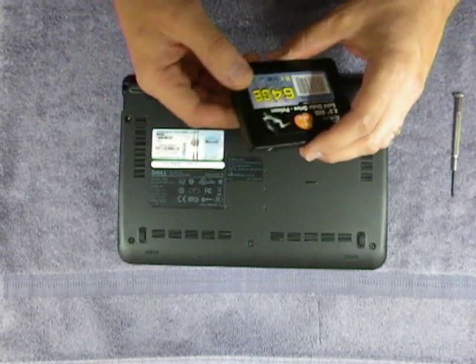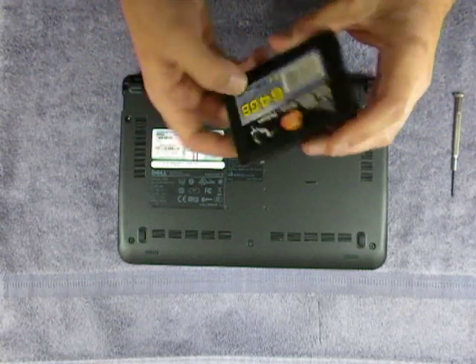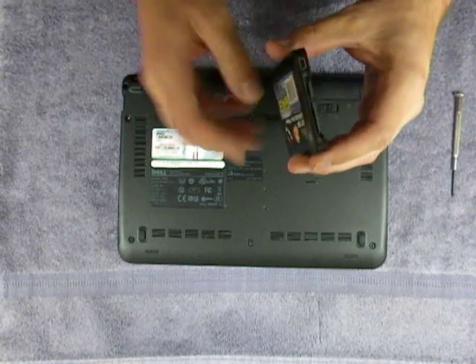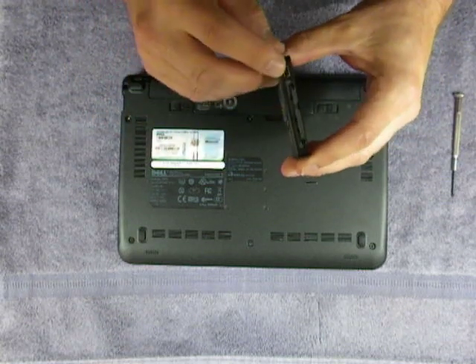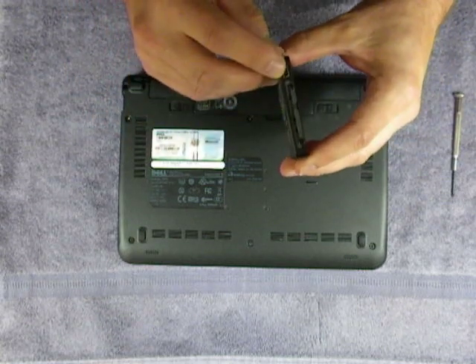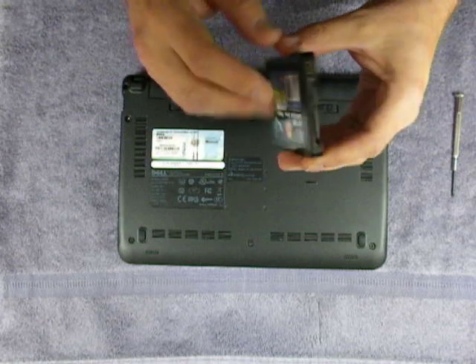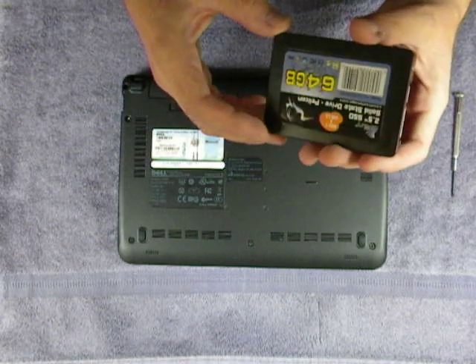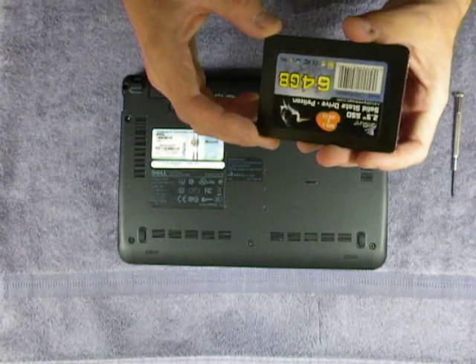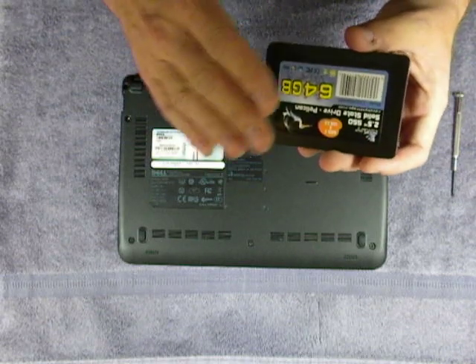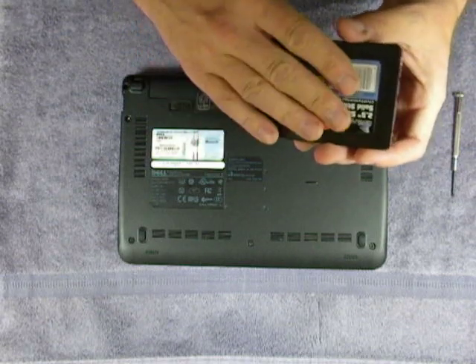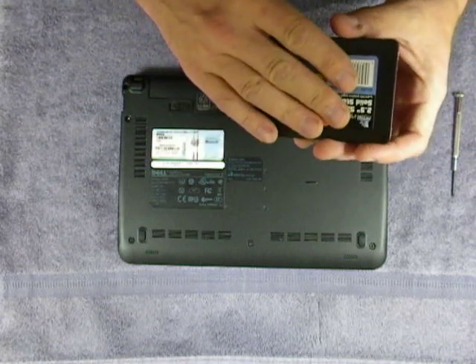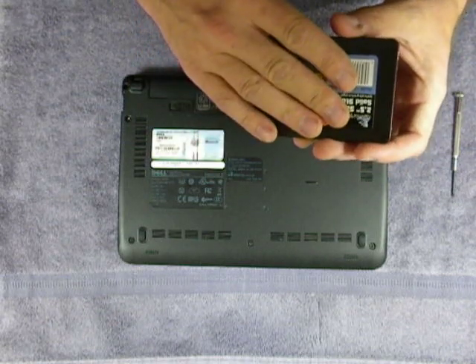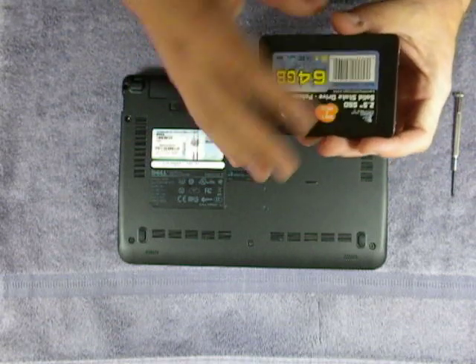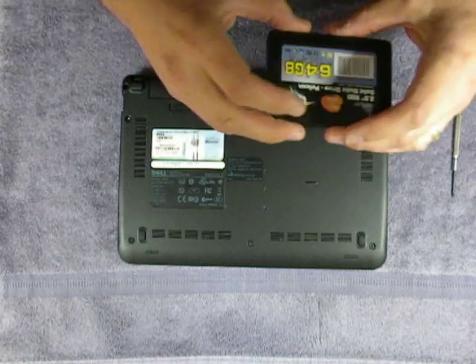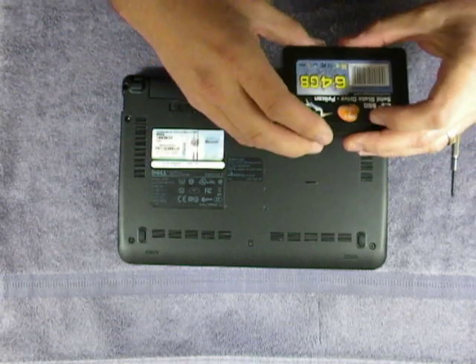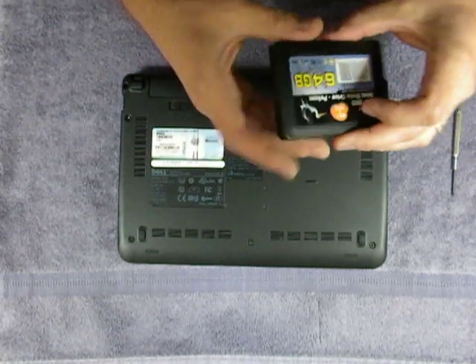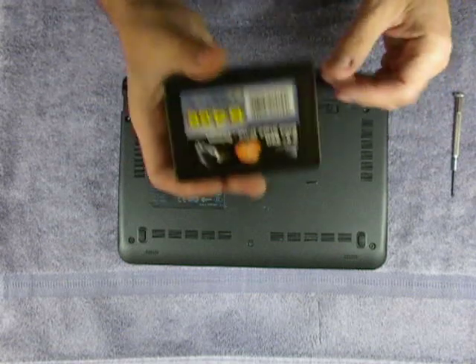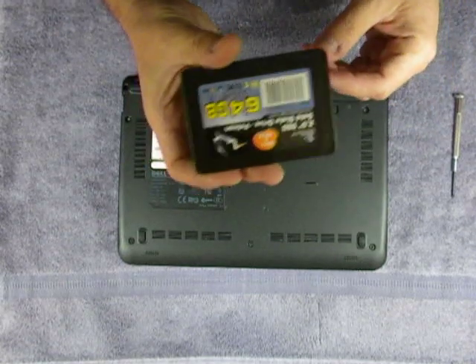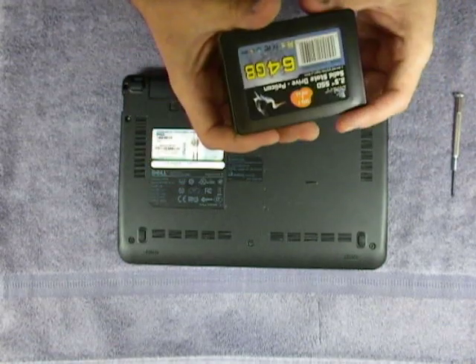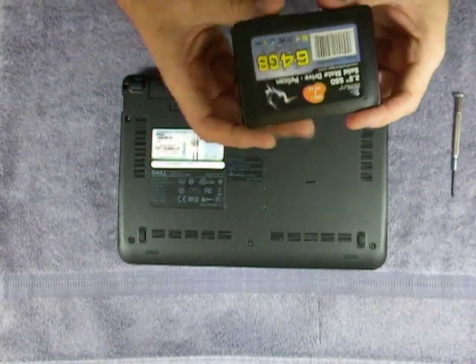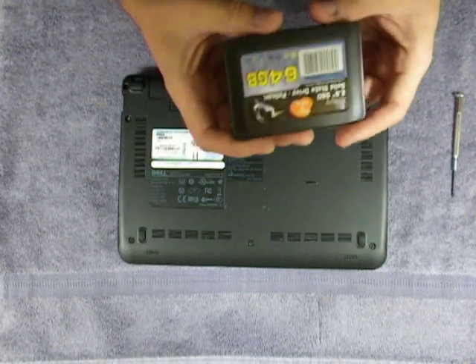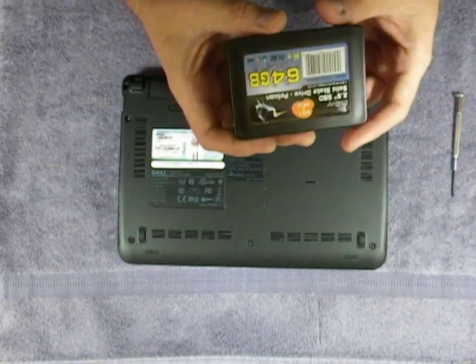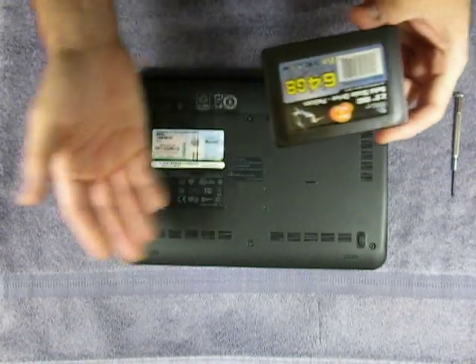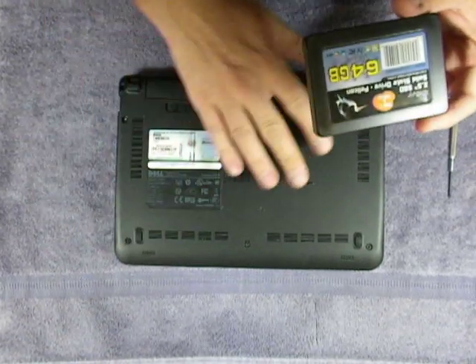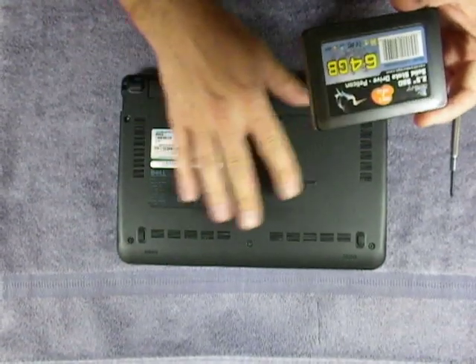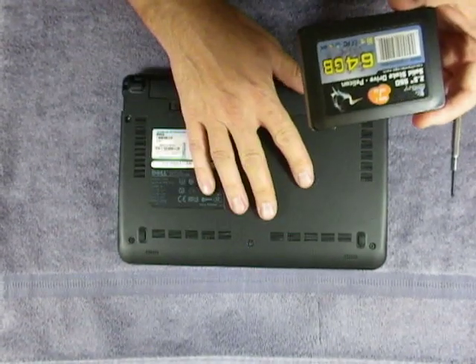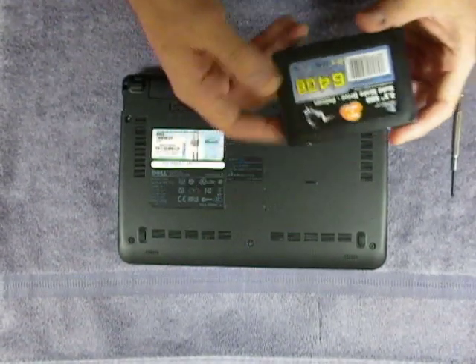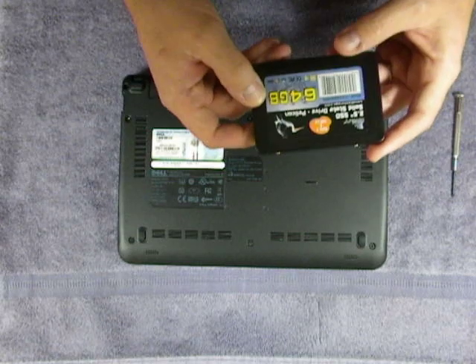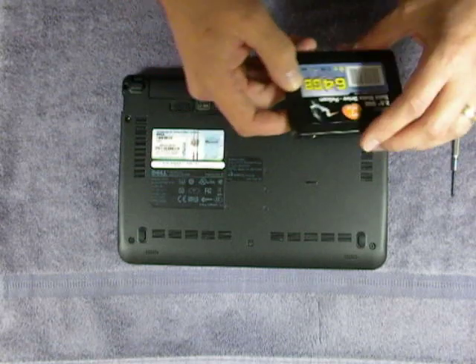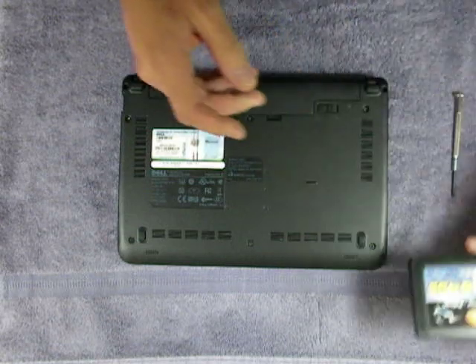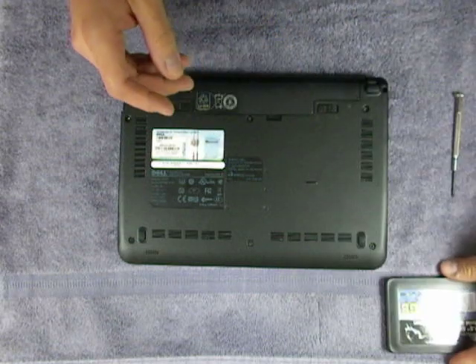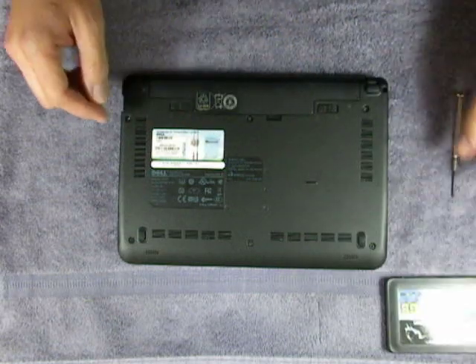I used Norton's Ghost 14.0 and copied the drive. It has a USB port. So I've got all my software backed up, all the programs, all the operating system. I should not have to put any information back onto the hard drive — it should be good to go.